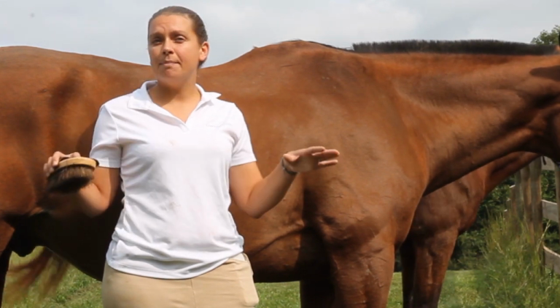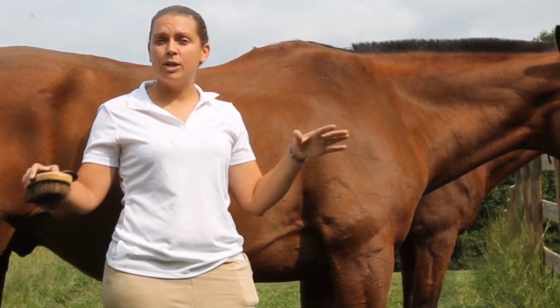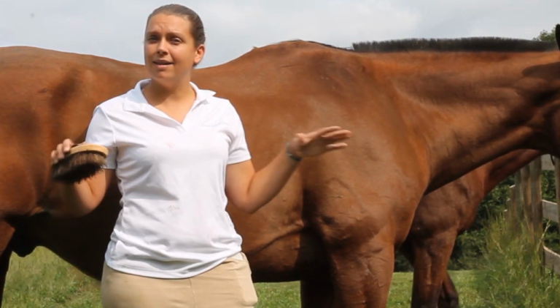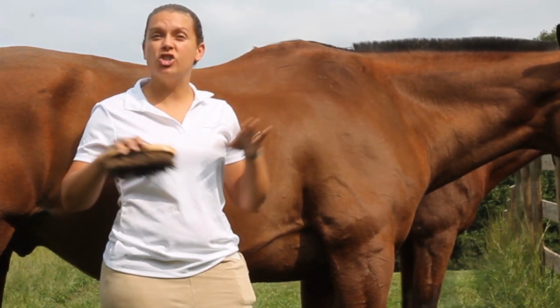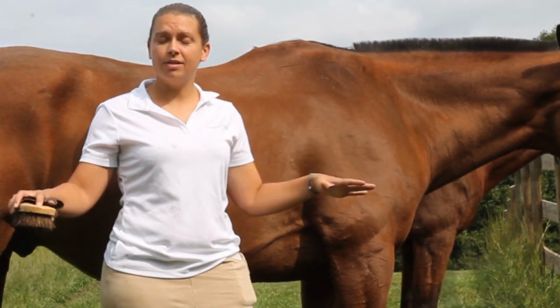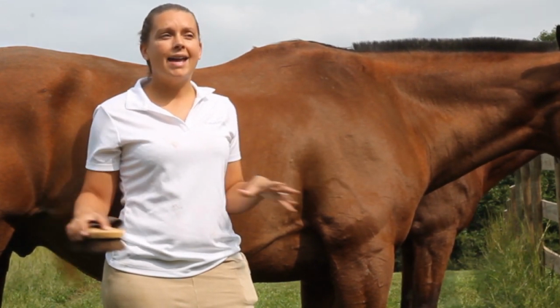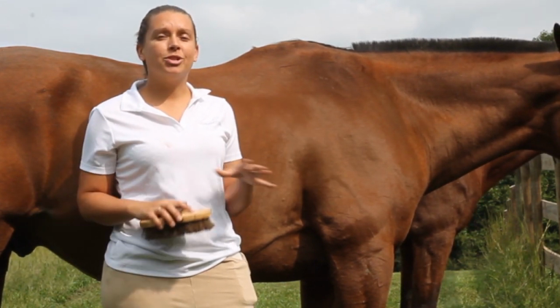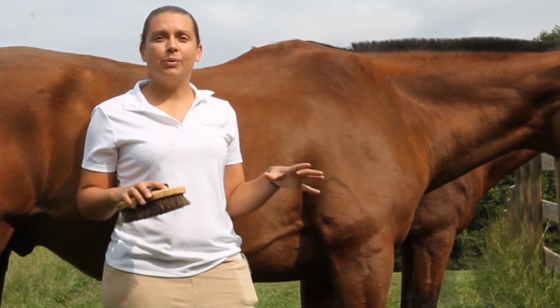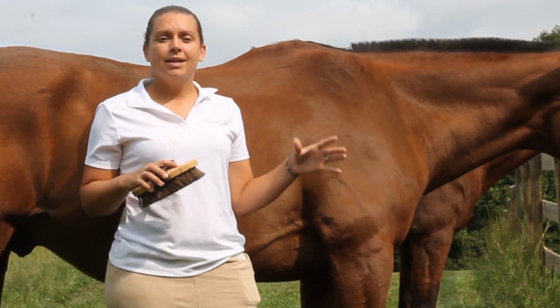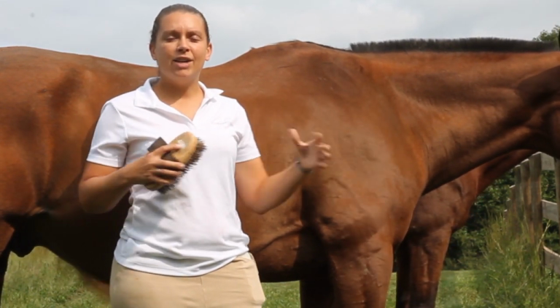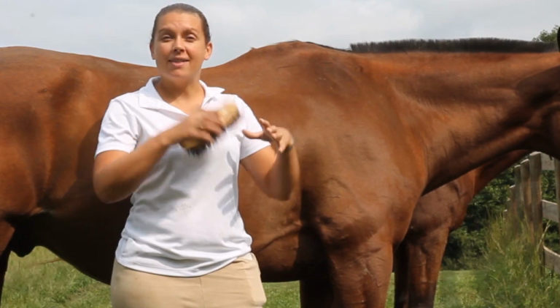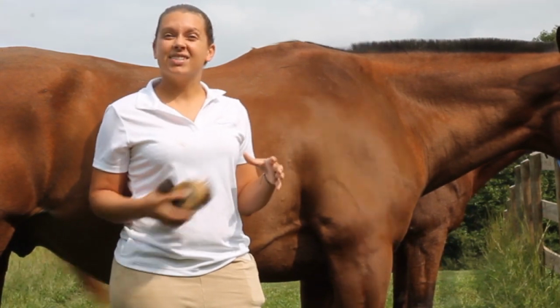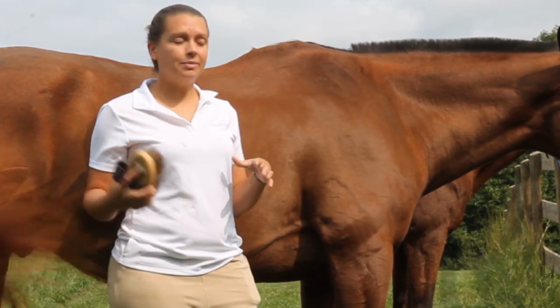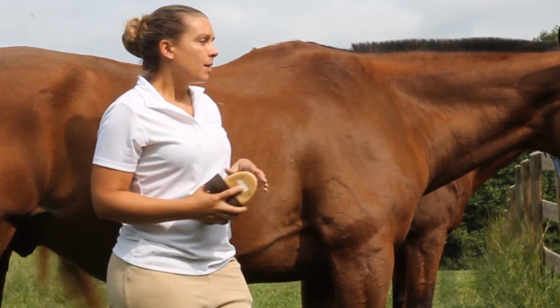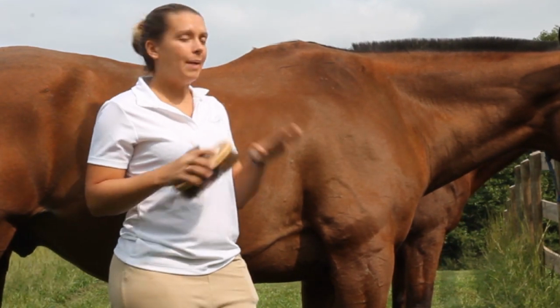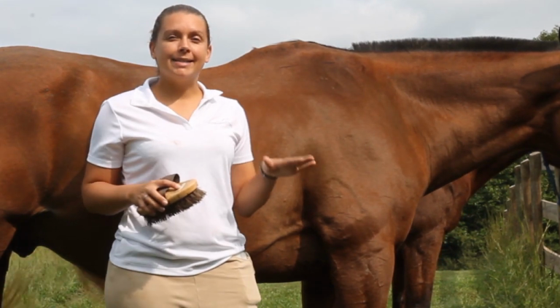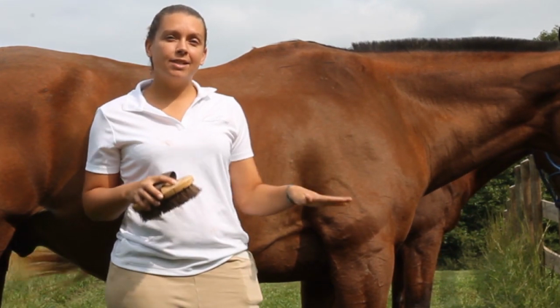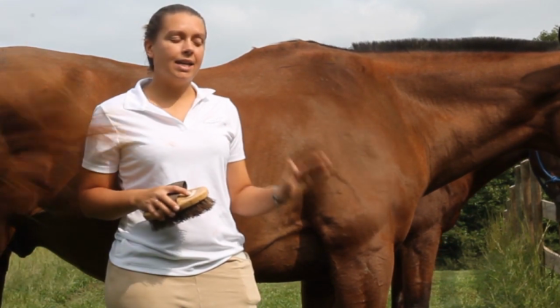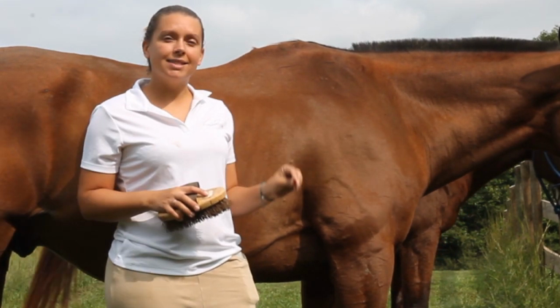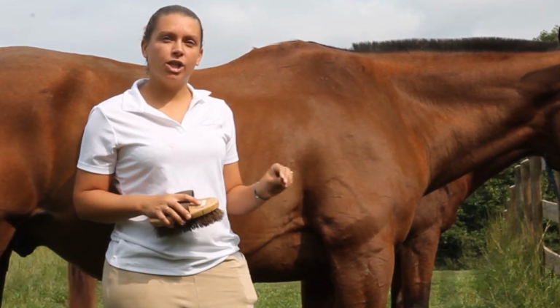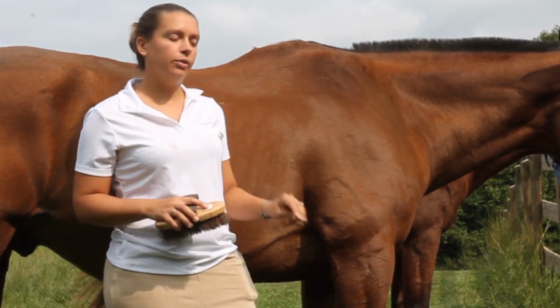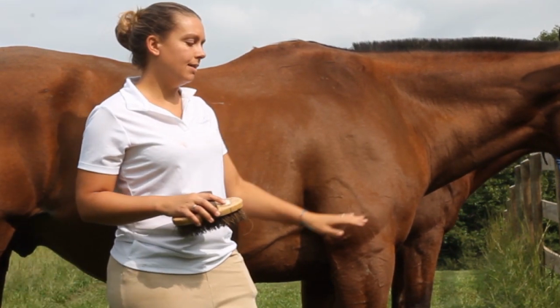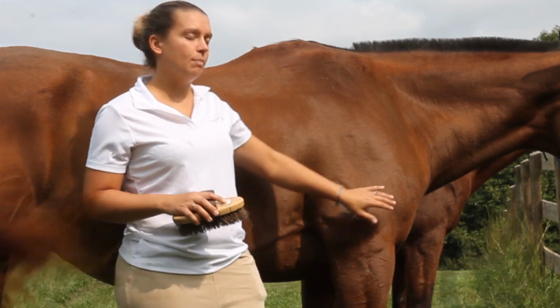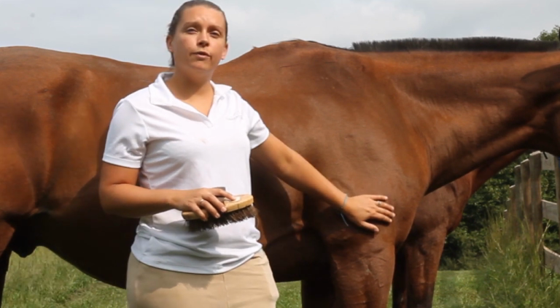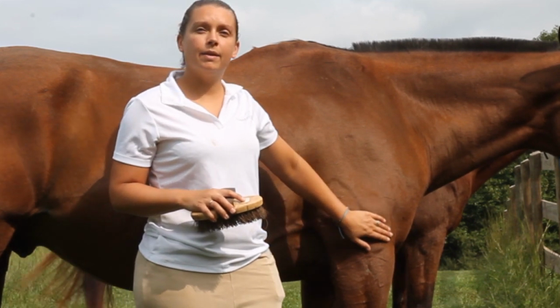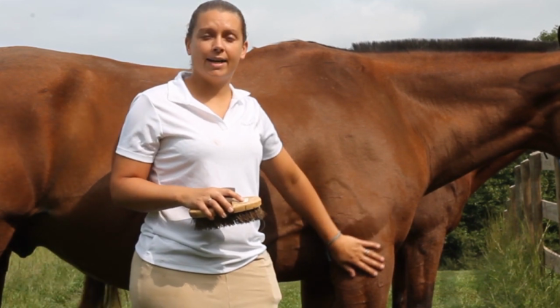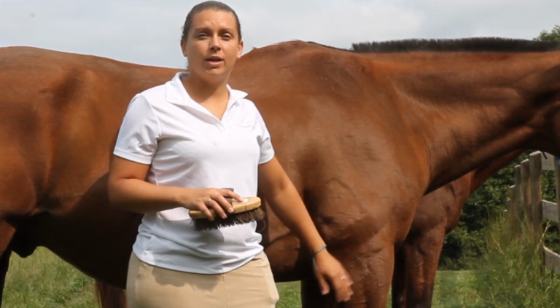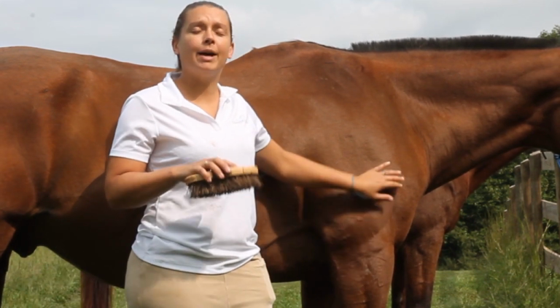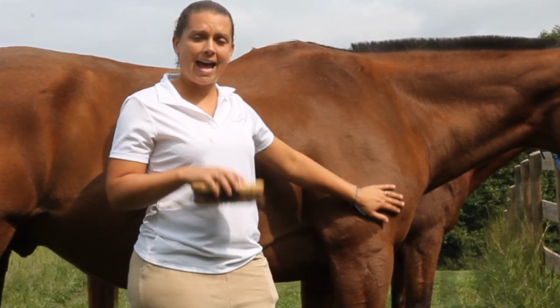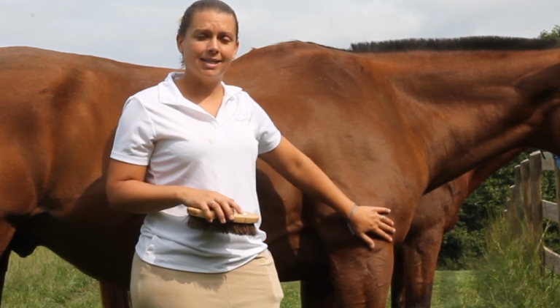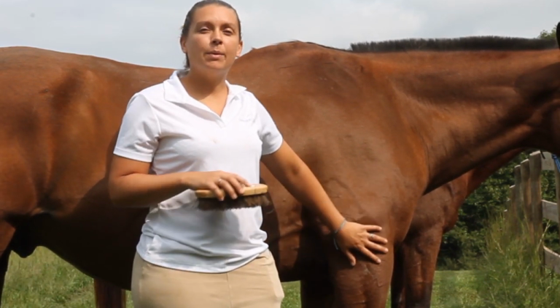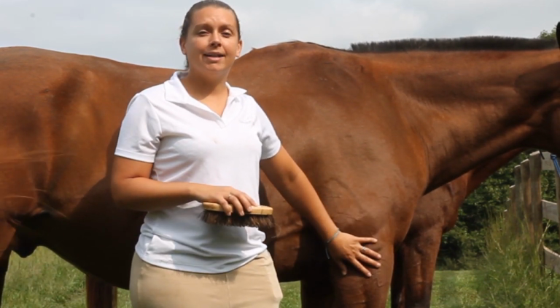I'll have another video on parasite management in general and how to interrupt that life cycle, but for bot flies specifically, the best thing we can do is remove the bot fly eggs that we find on their legs.